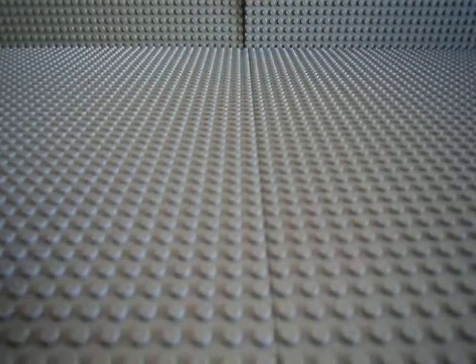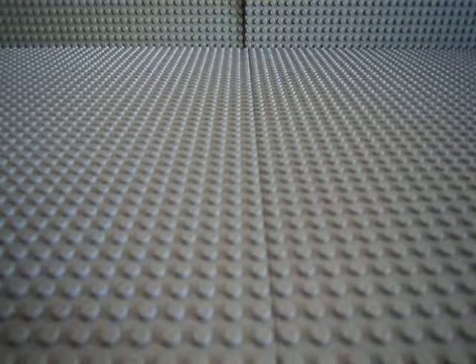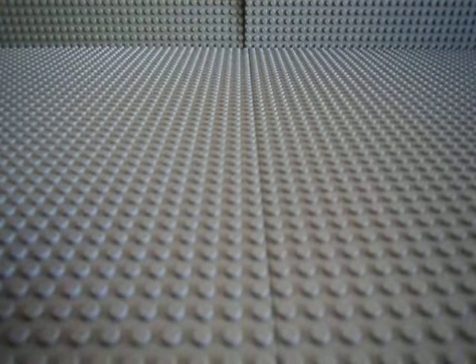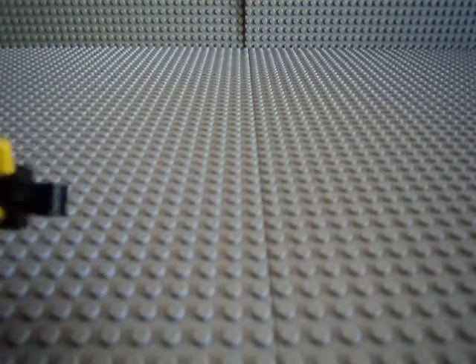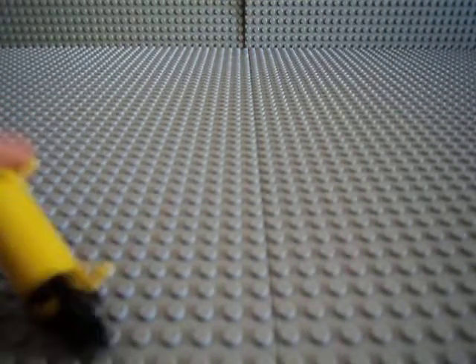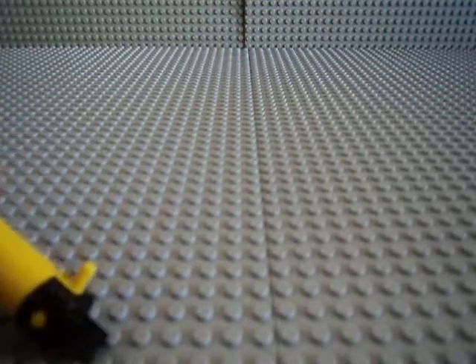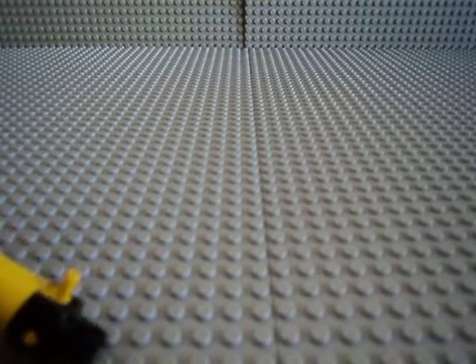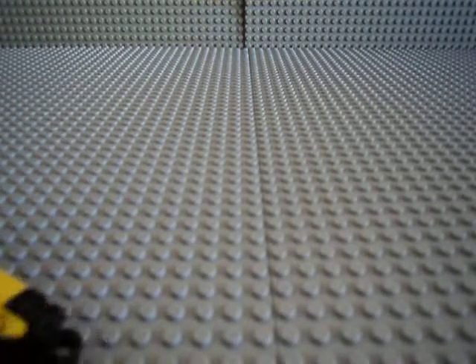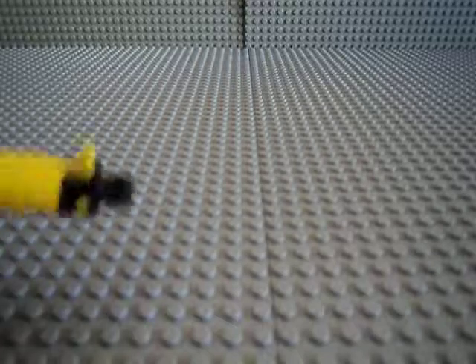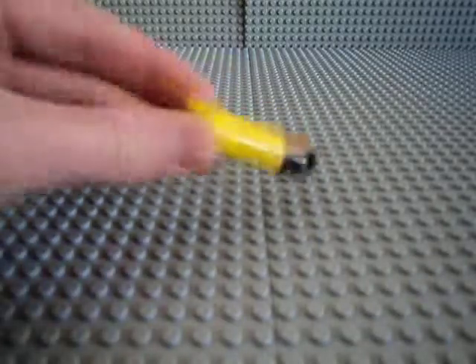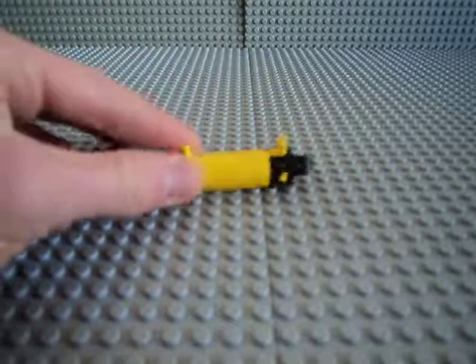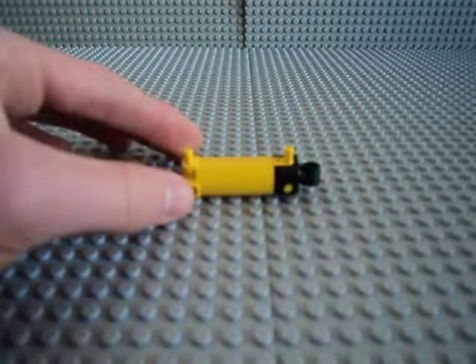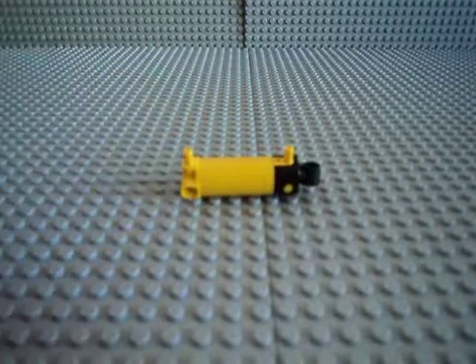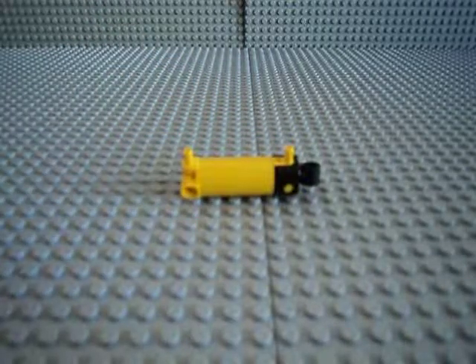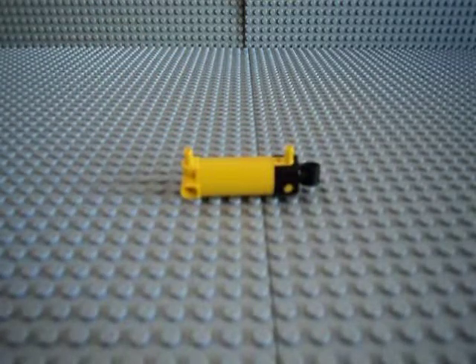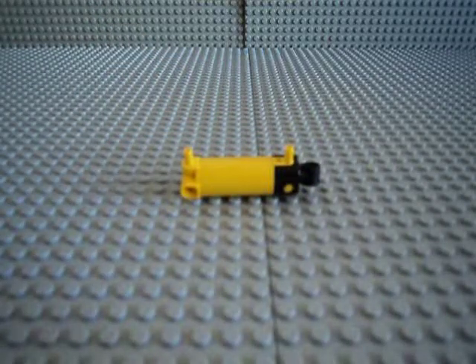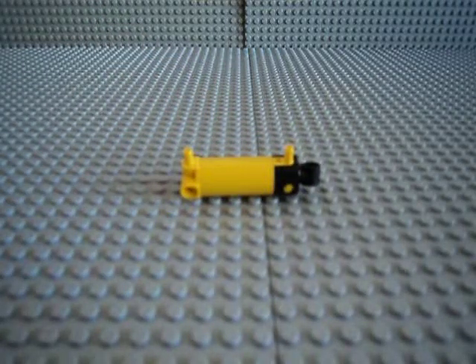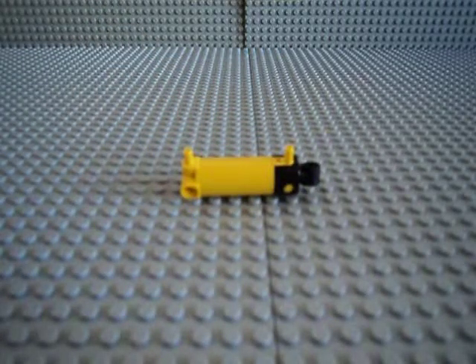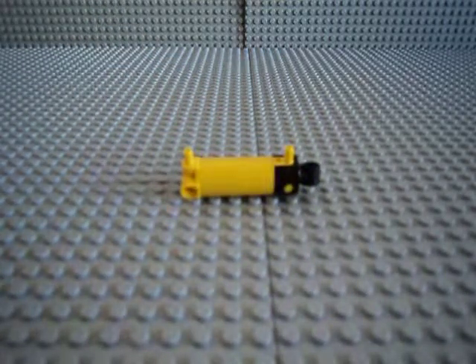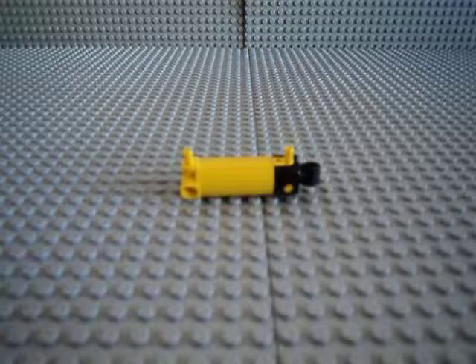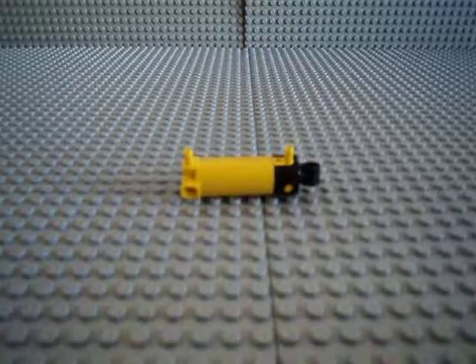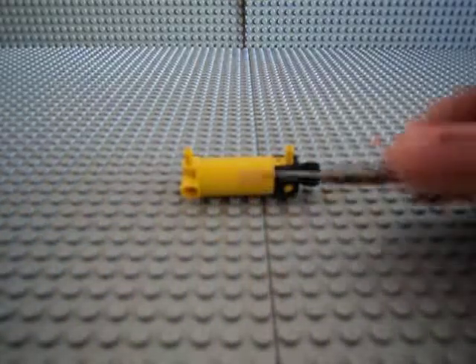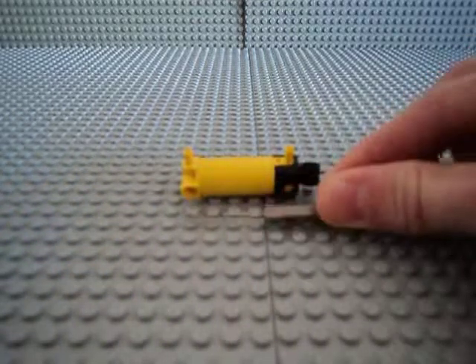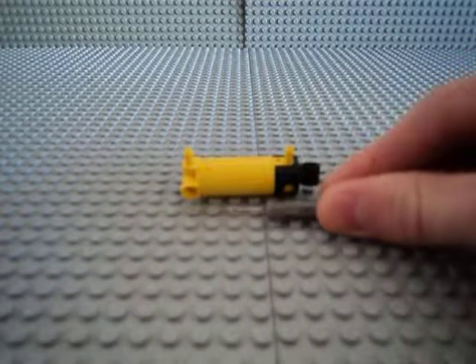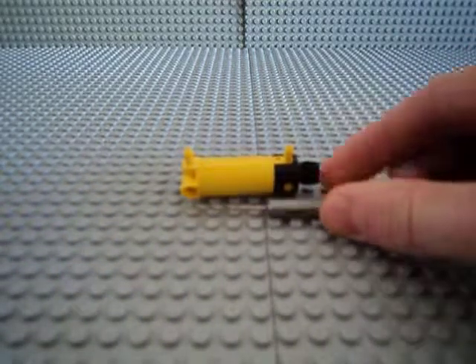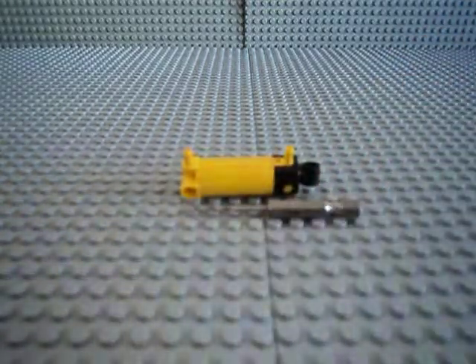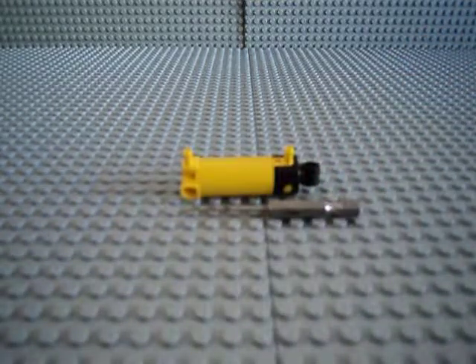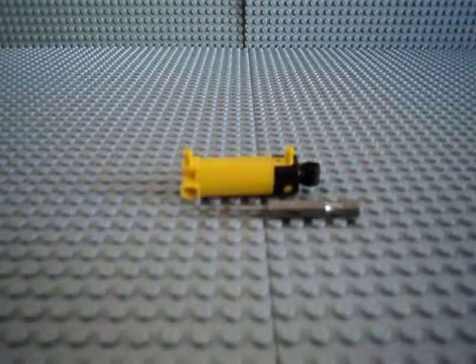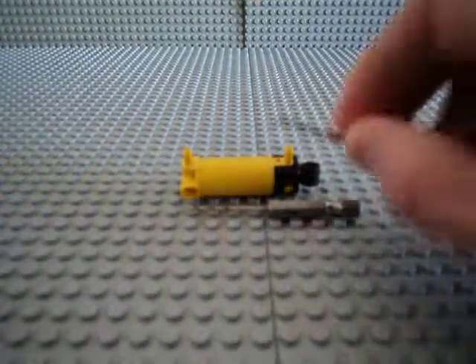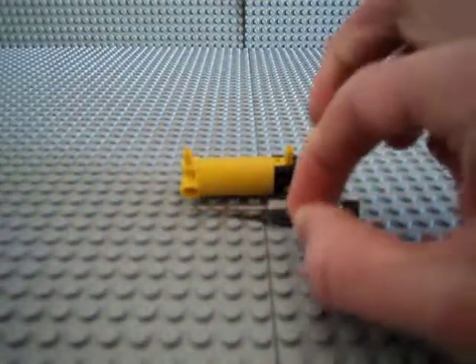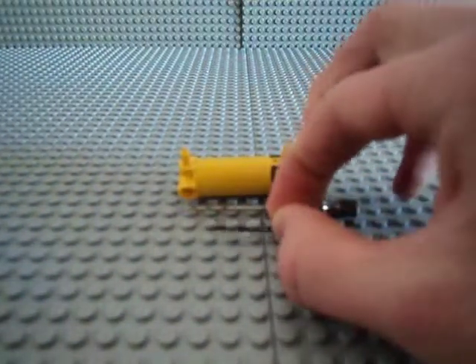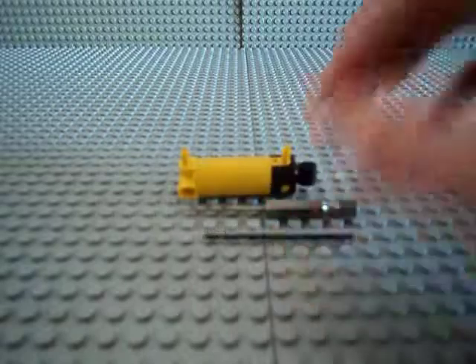Hello everybody, Idiot Hi here. Today I'm going to show you how to modify a Lego Pneumatic Cylinder. First you need a Lego Pneumatic Cylinder, a 1/16th drill bit, and a 5/64th drill bit.